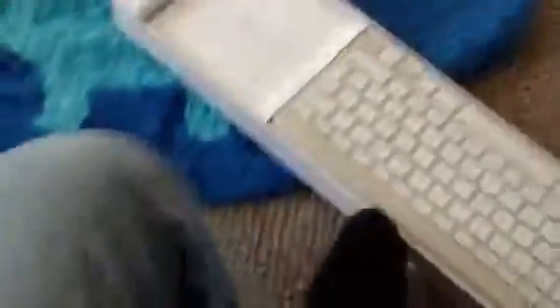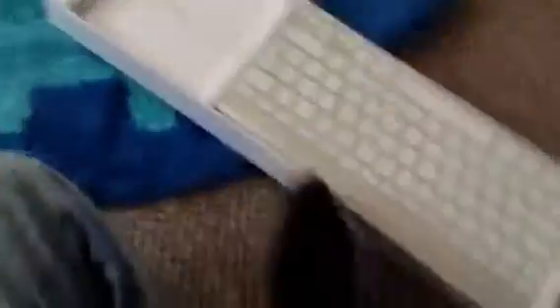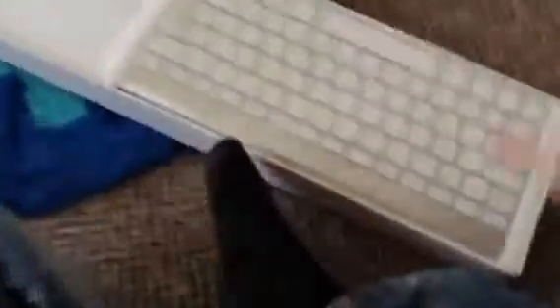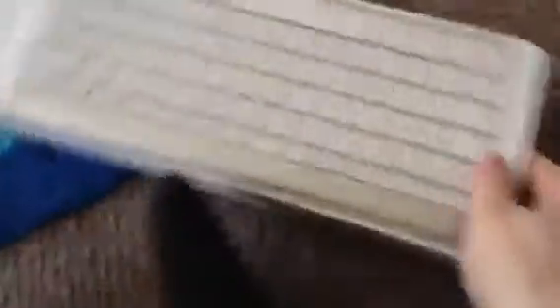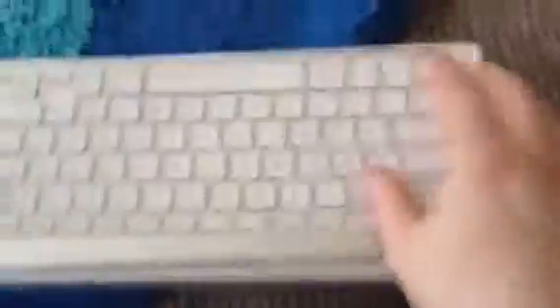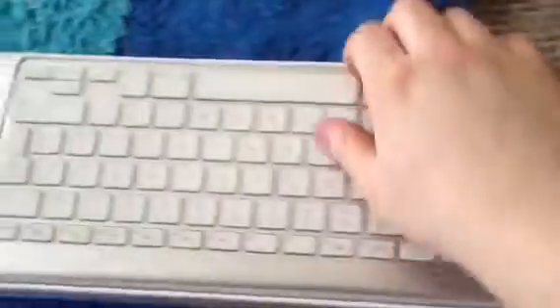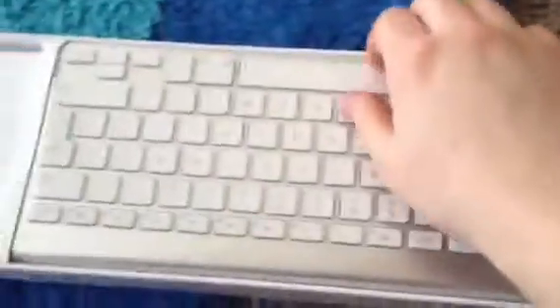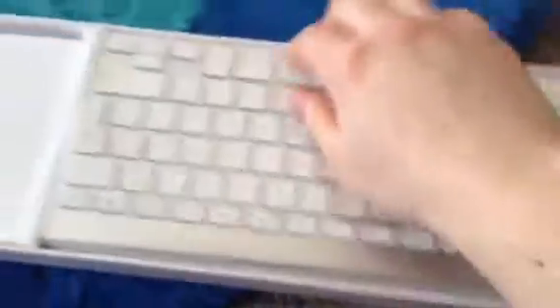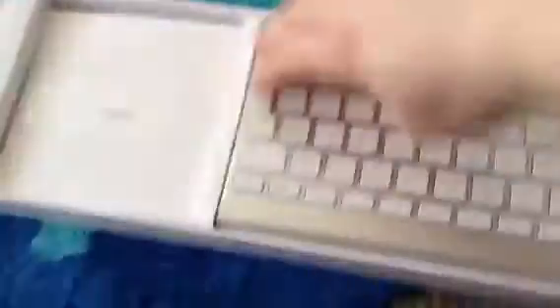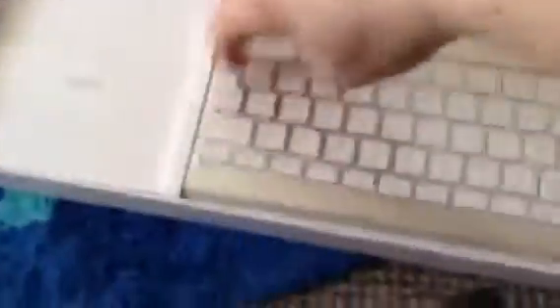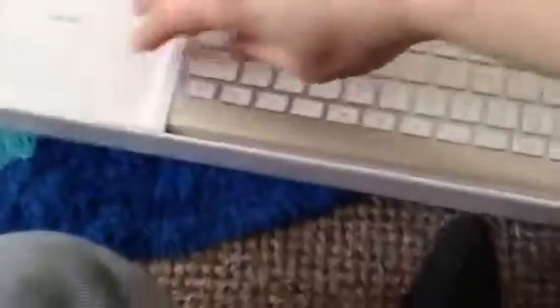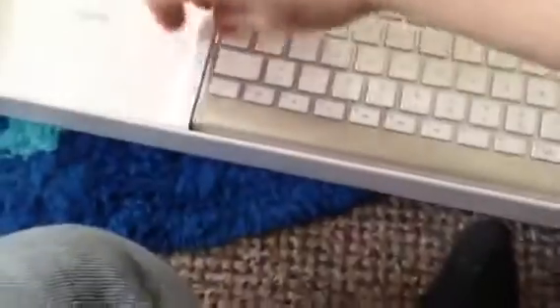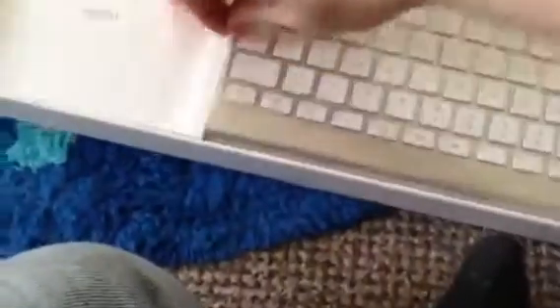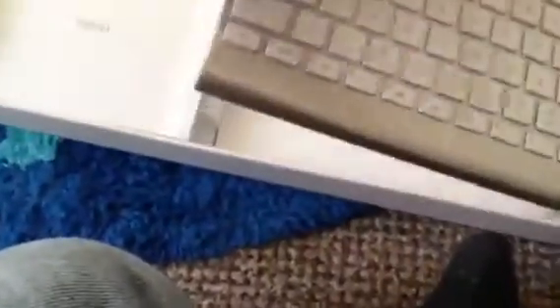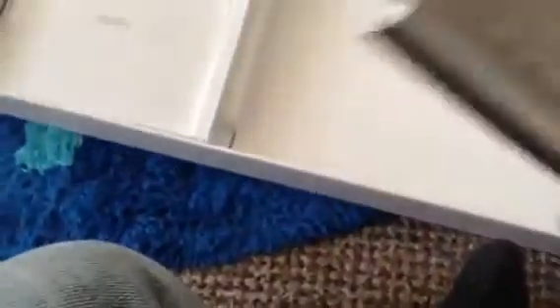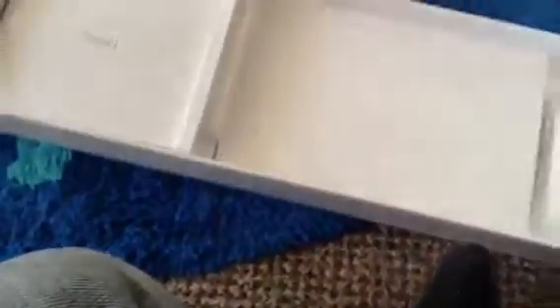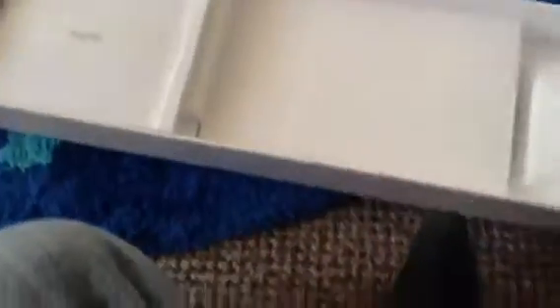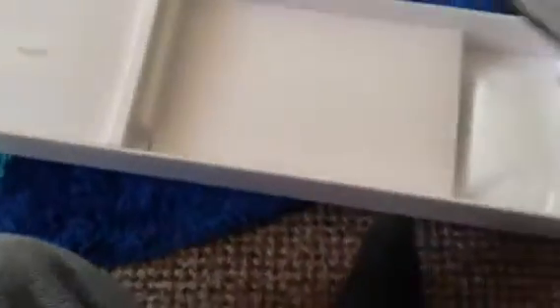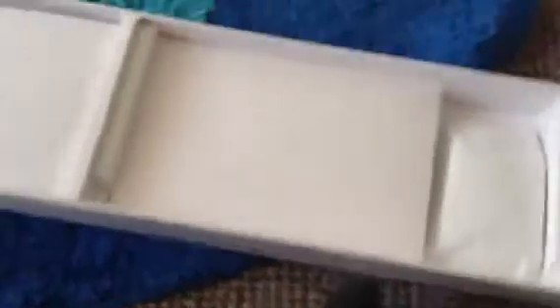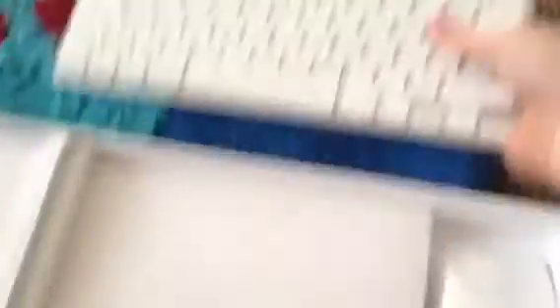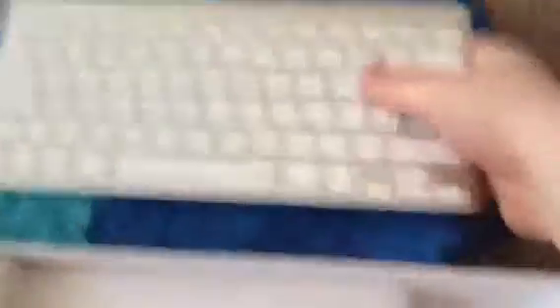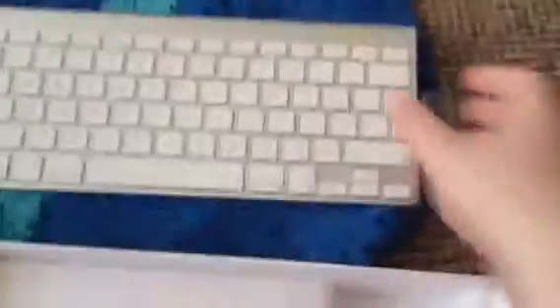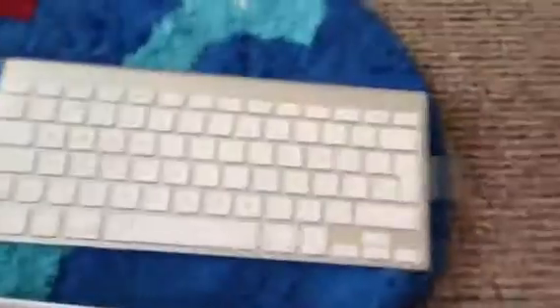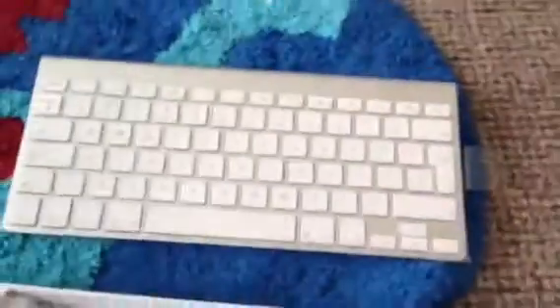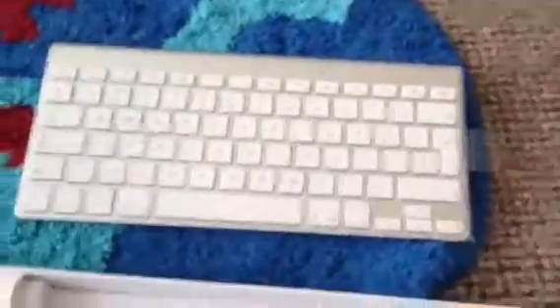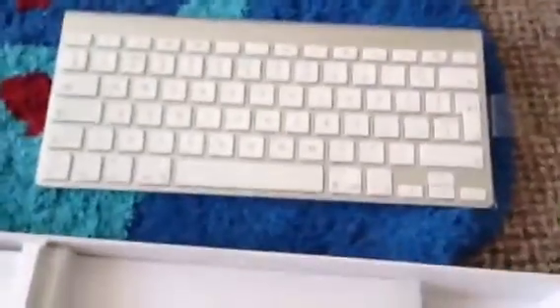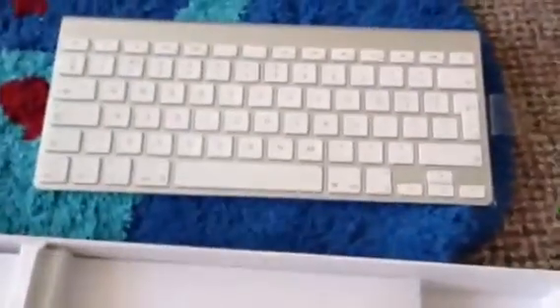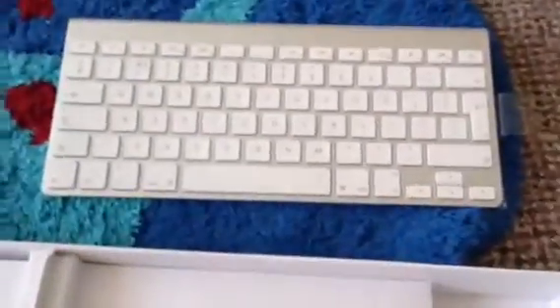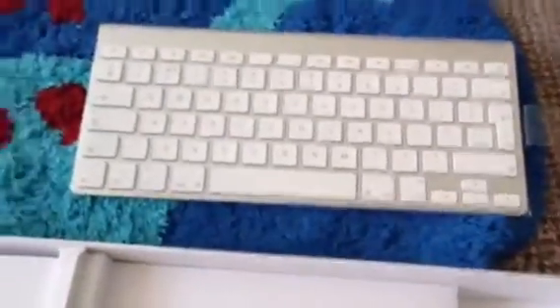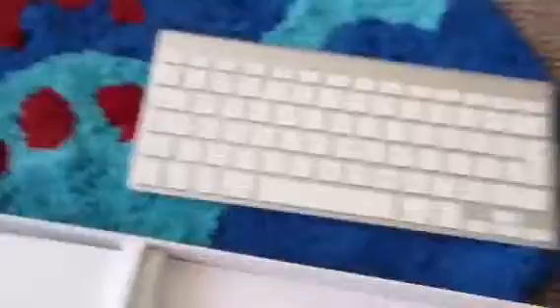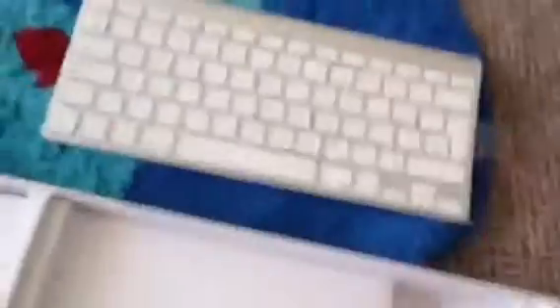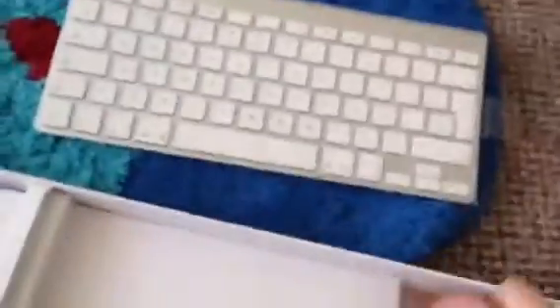And there is the keyboard — very nice keyboard.